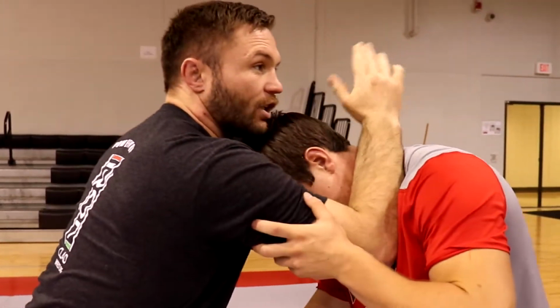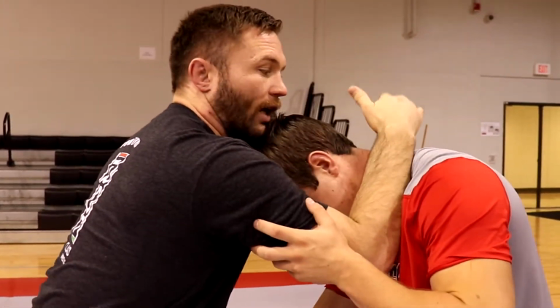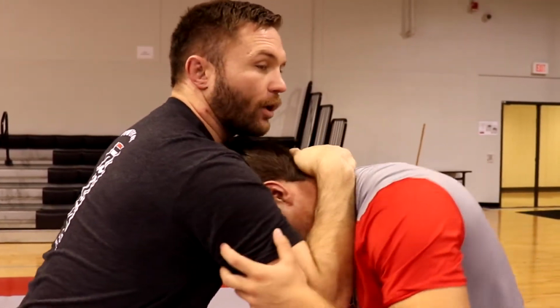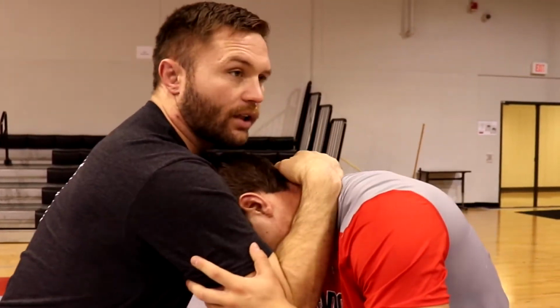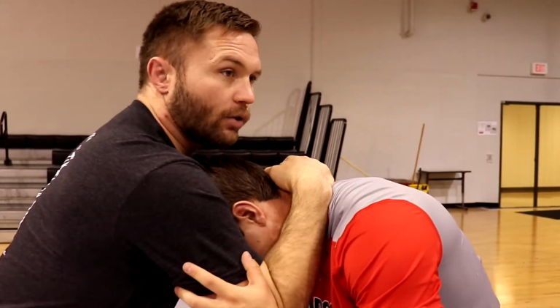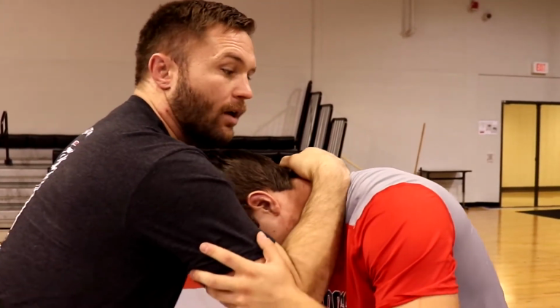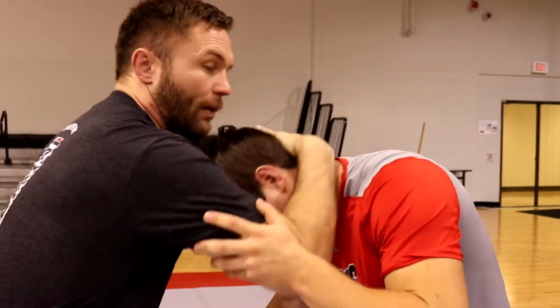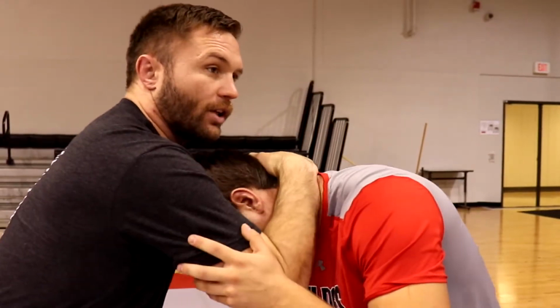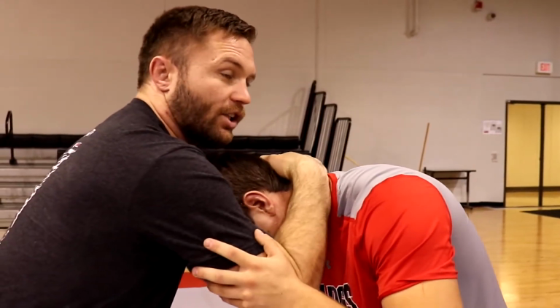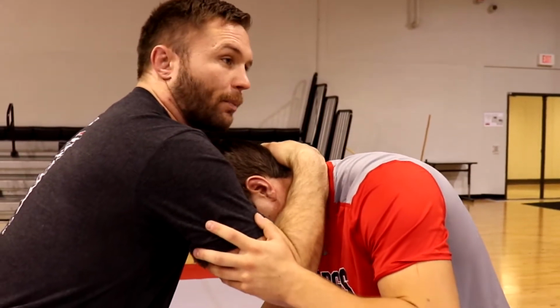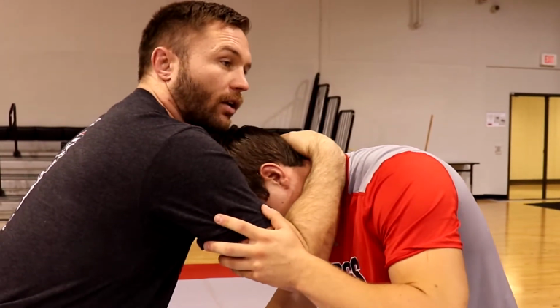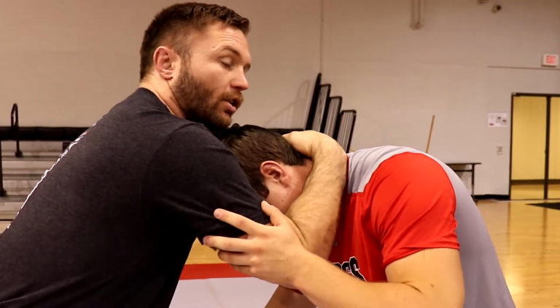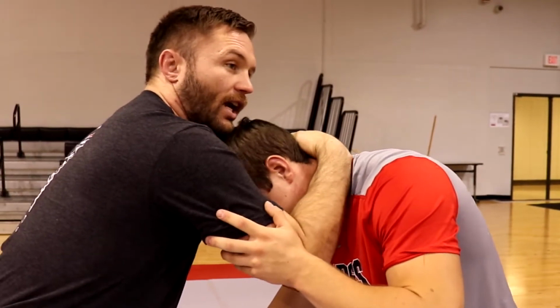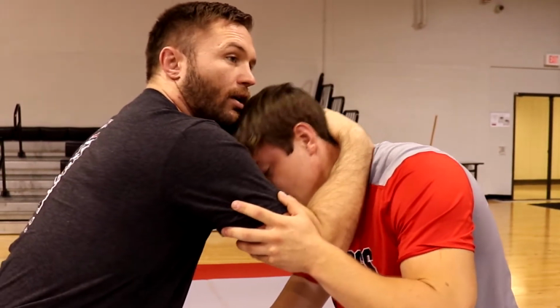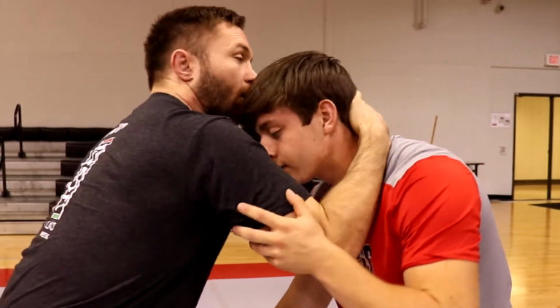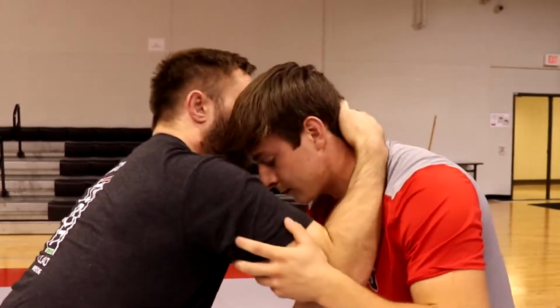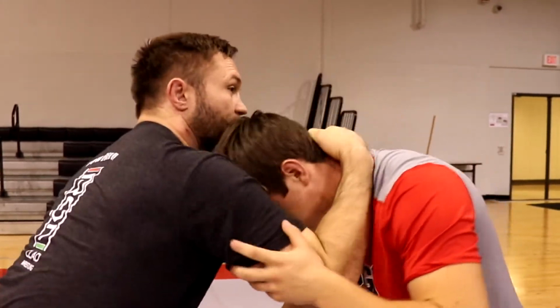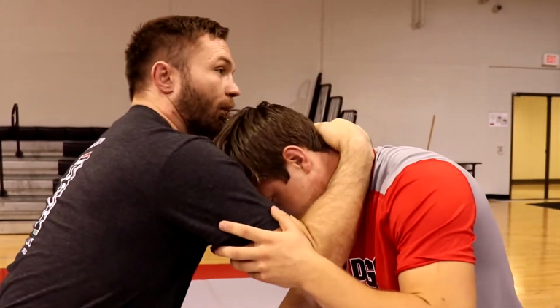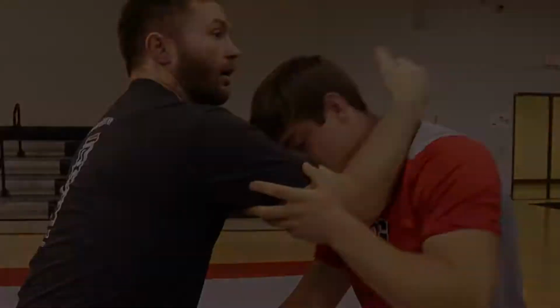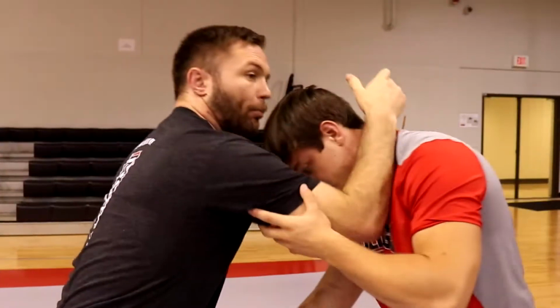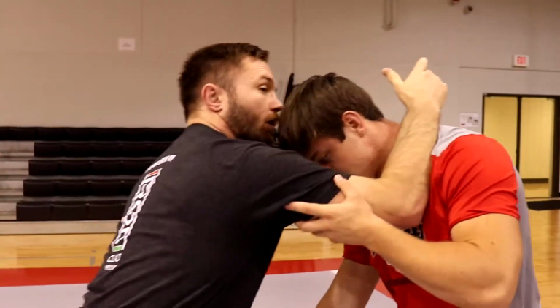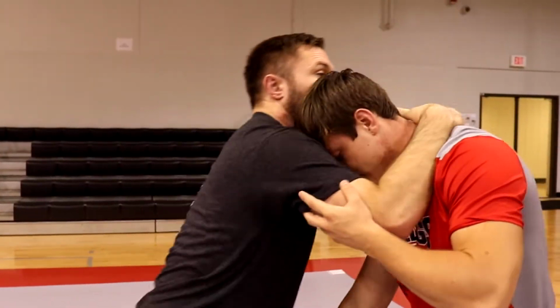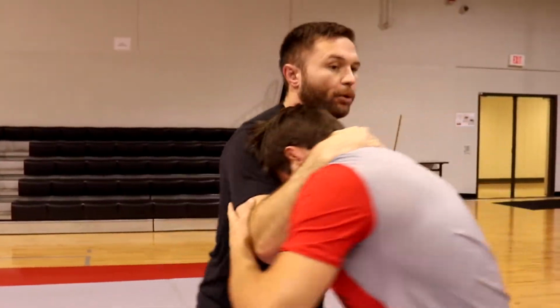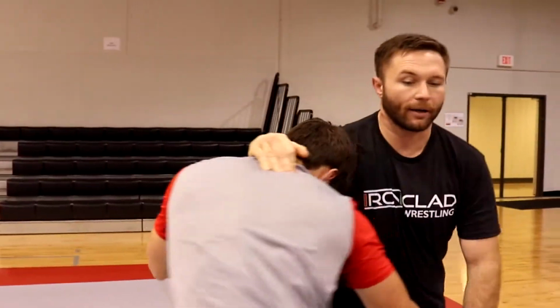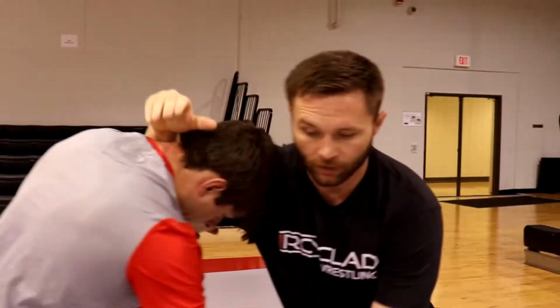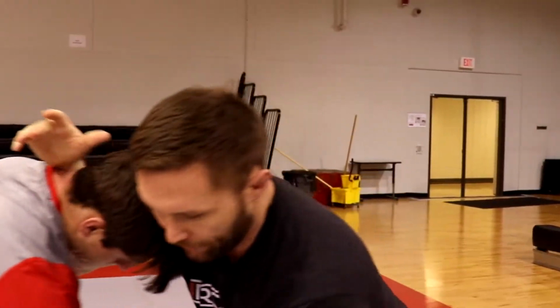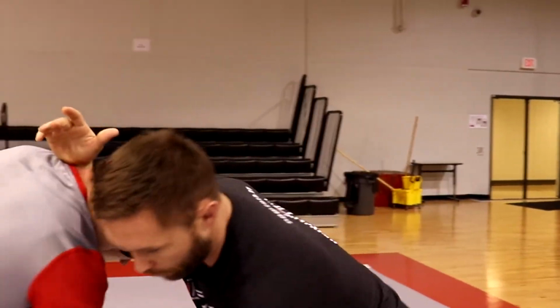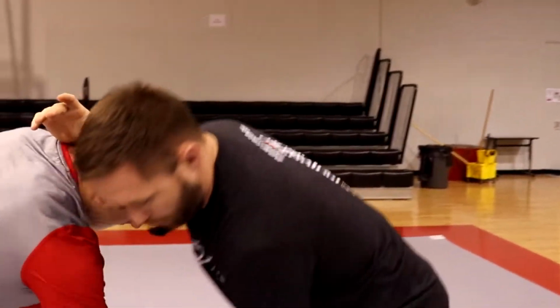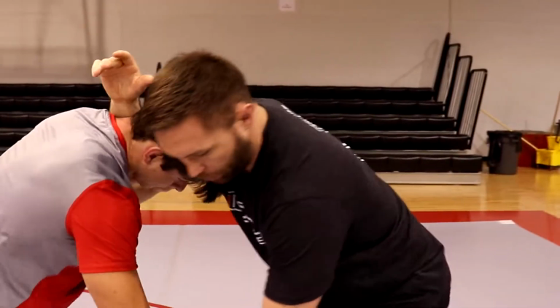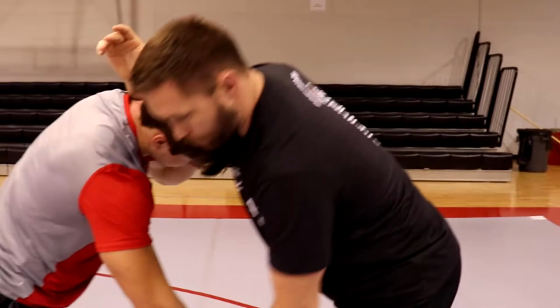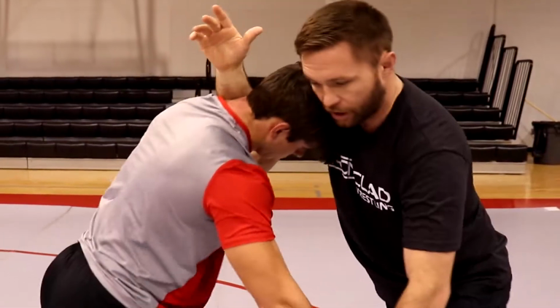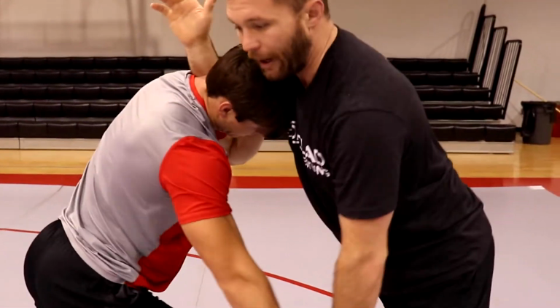My hand is floating — I don't wanna be holding onto the head the whole time. If I'm holding onto his head, he's gonna lift his head up and it's gonna be hard to snap from there. So if I push, he's gonna push back. If I start pushing — push, push, push — he's gonna push back.